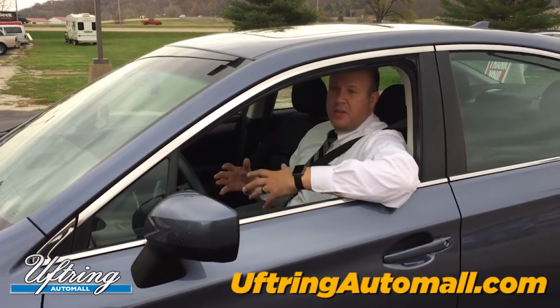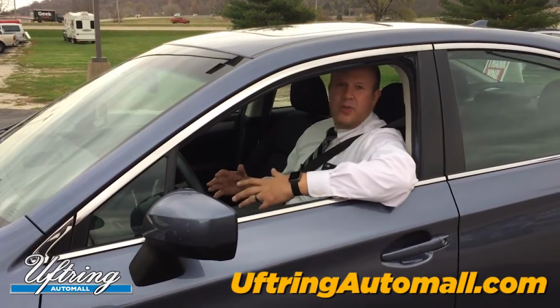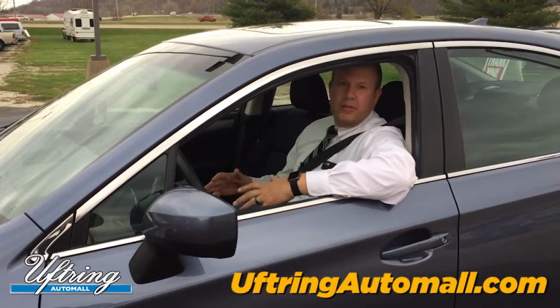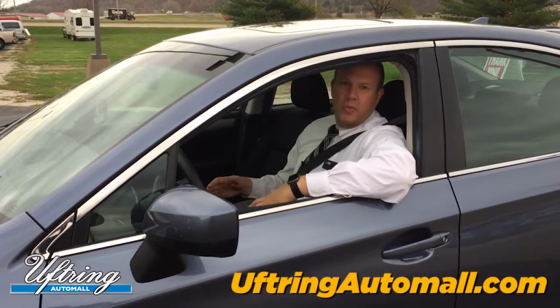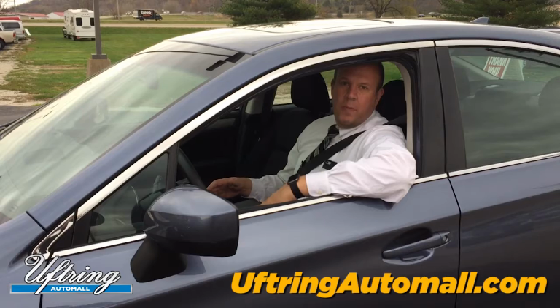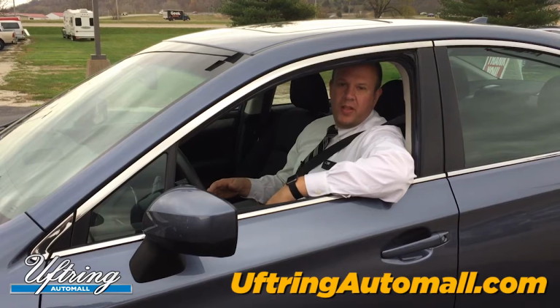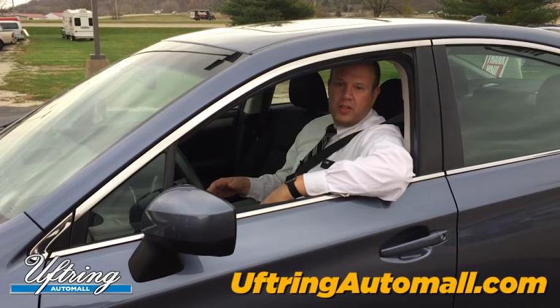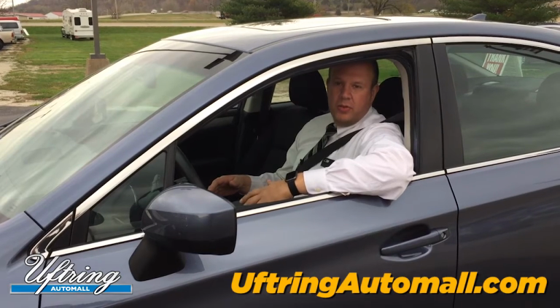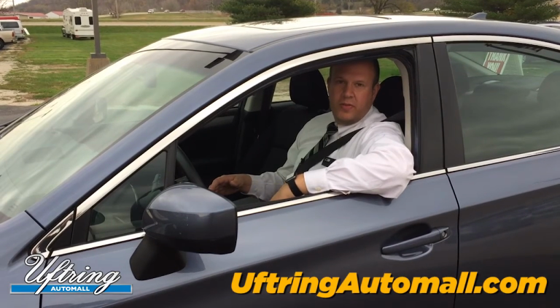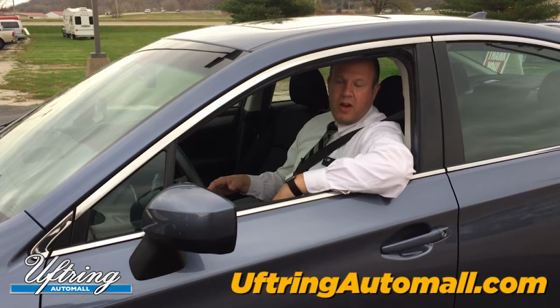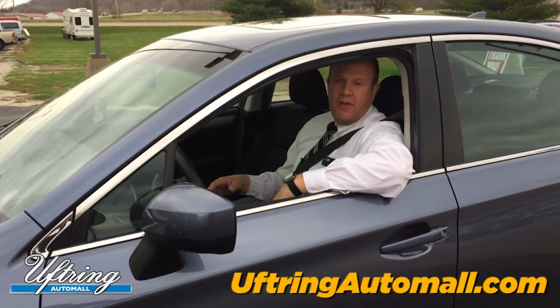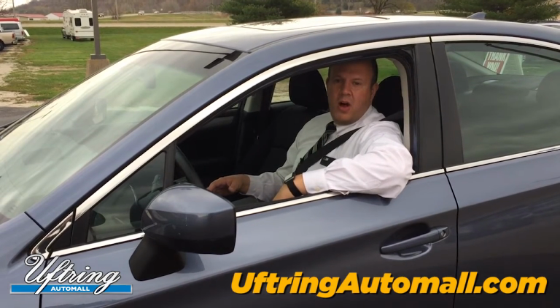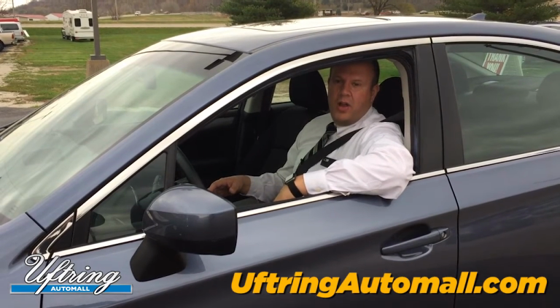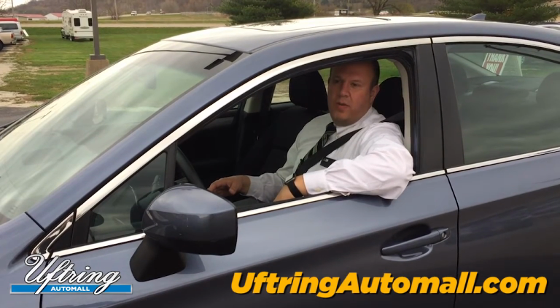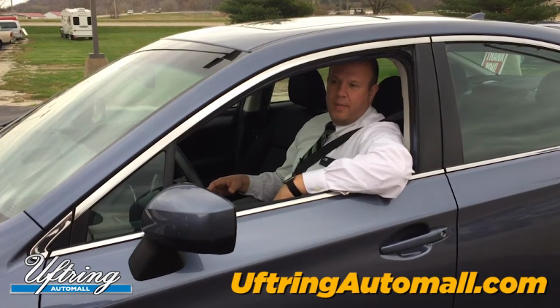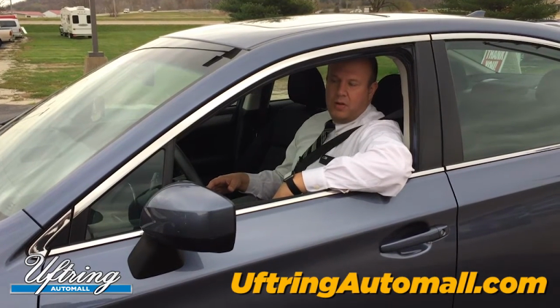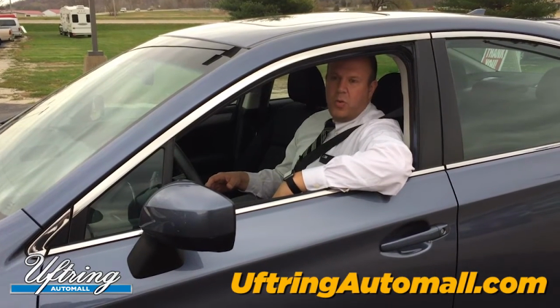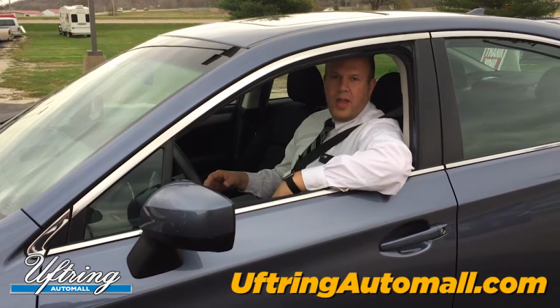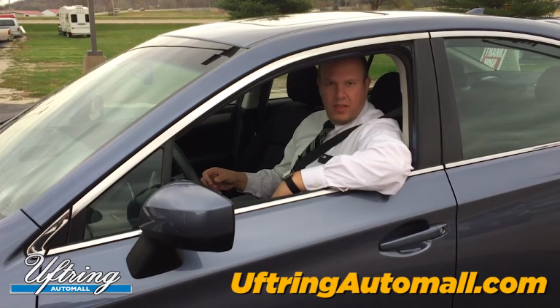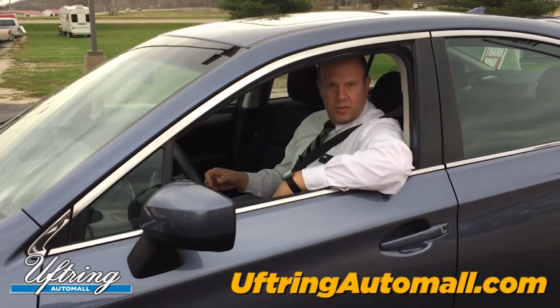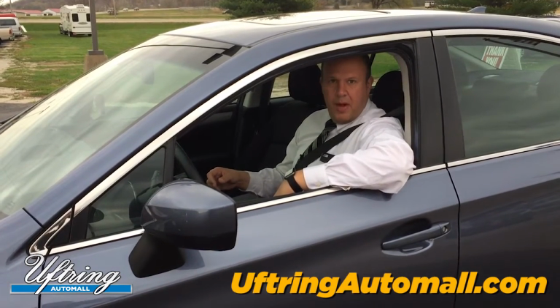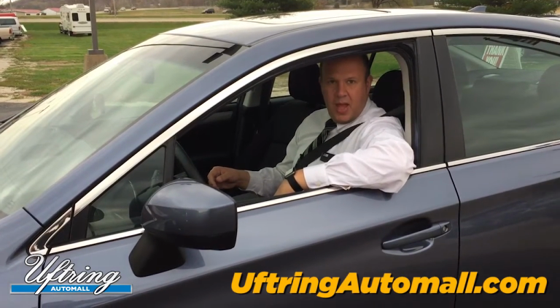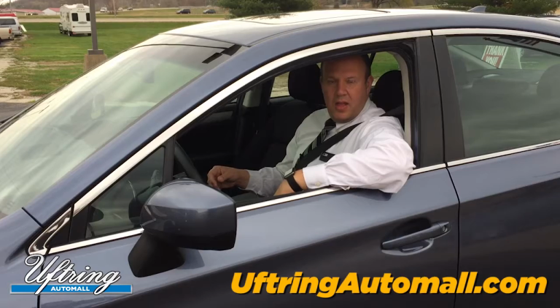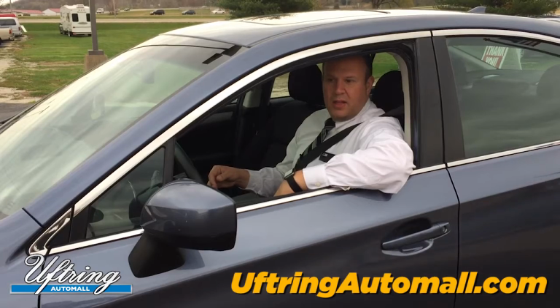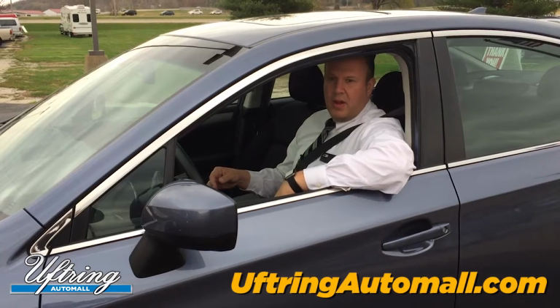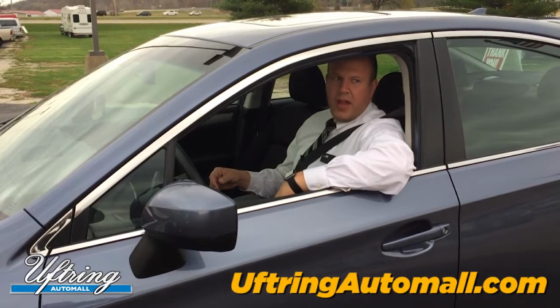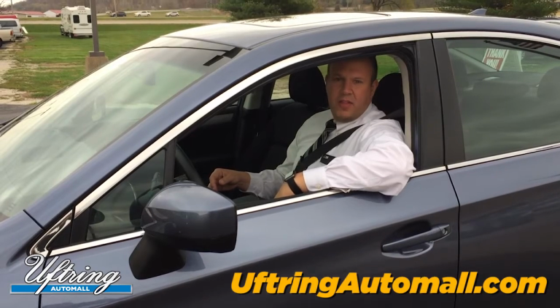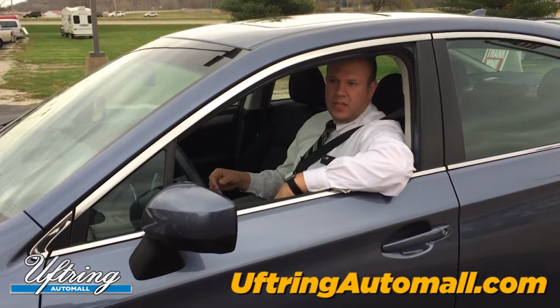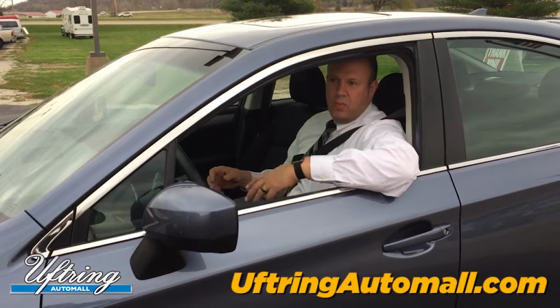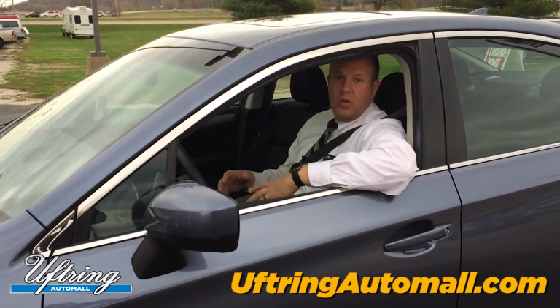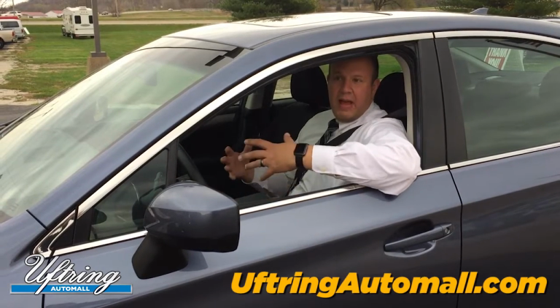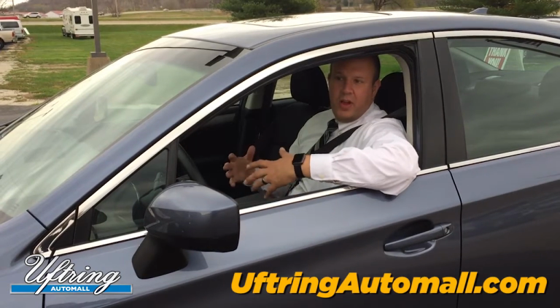We're pleased to announce that we'll be opening the Subaru service drive on November 28th, which is a Monday — the Monday after Thanksgiving. We'll go live there.